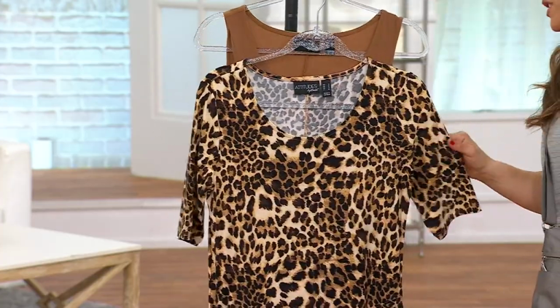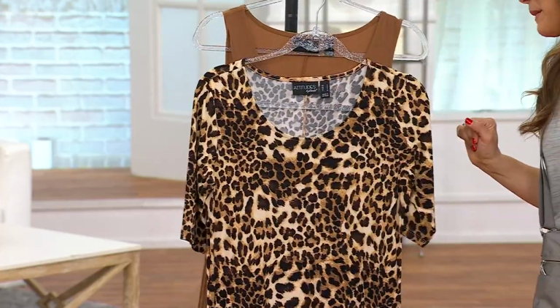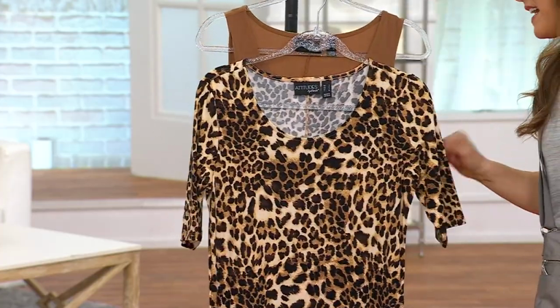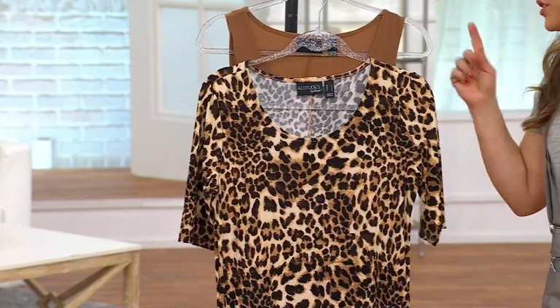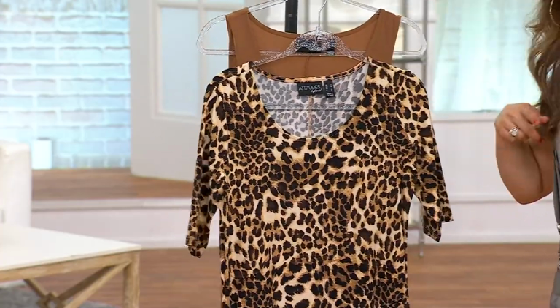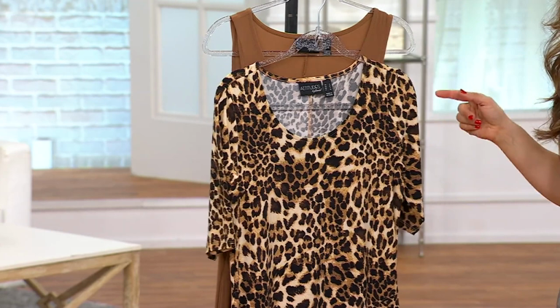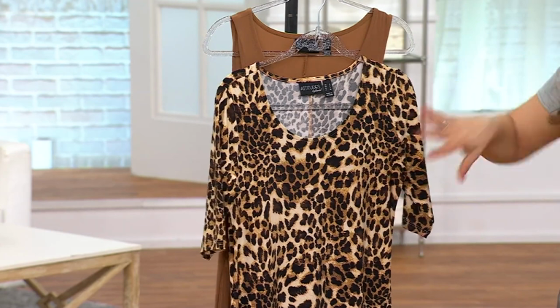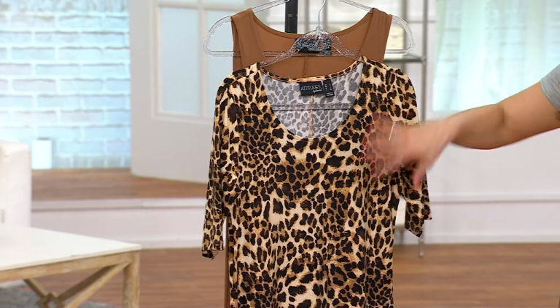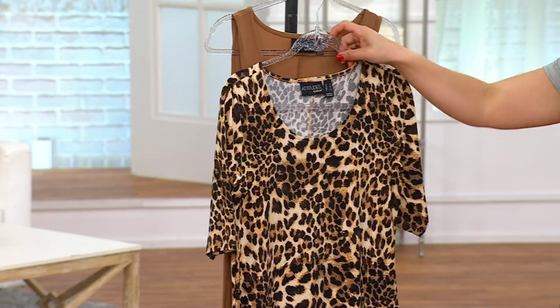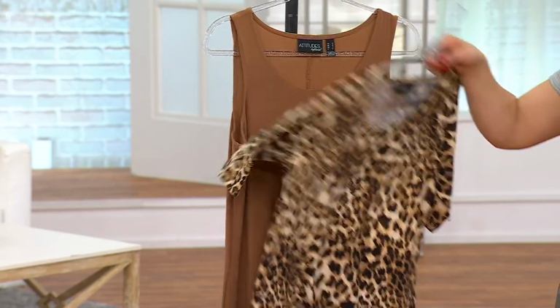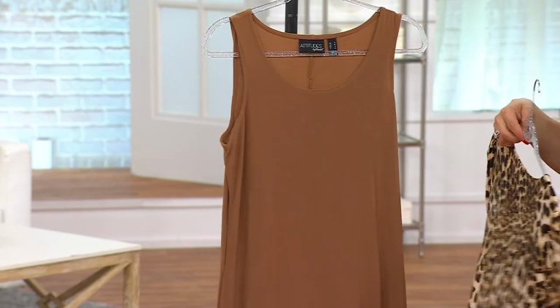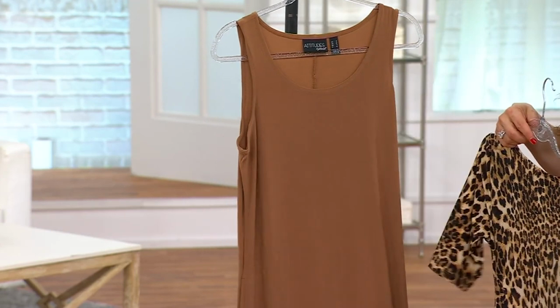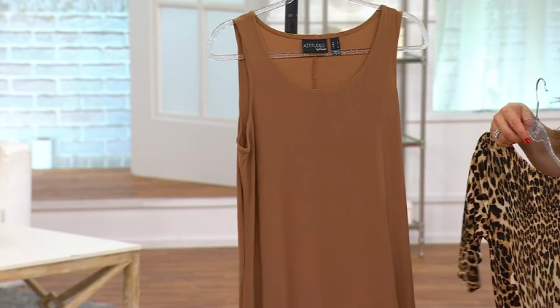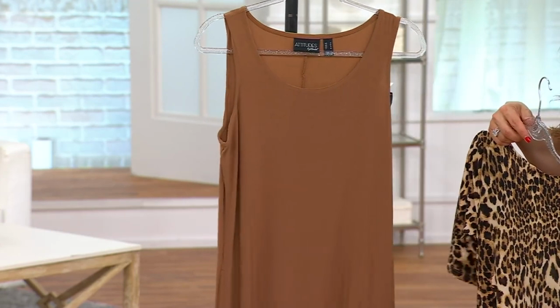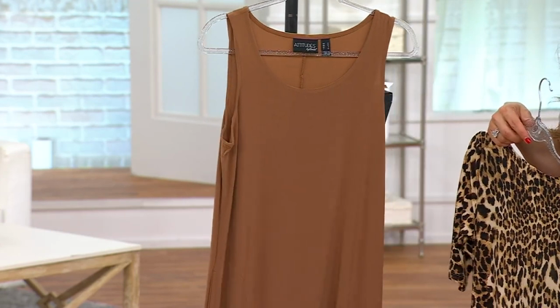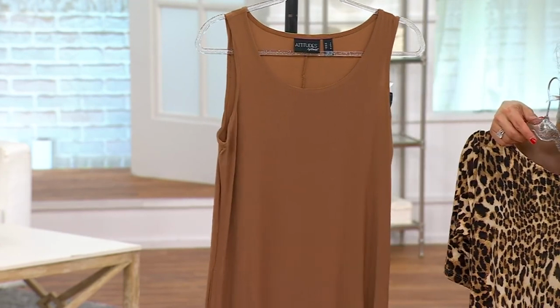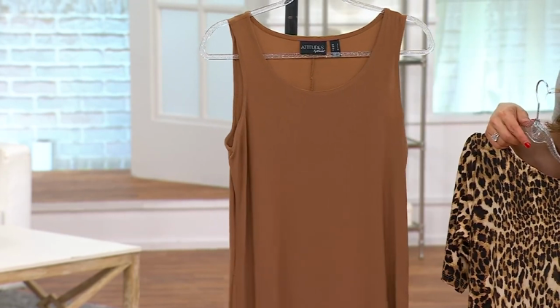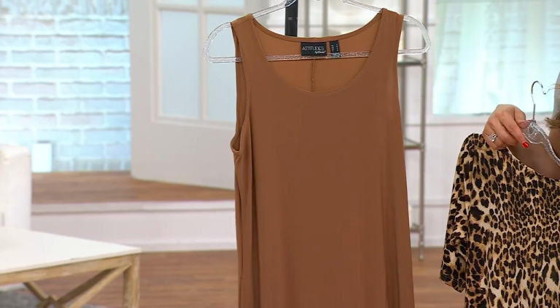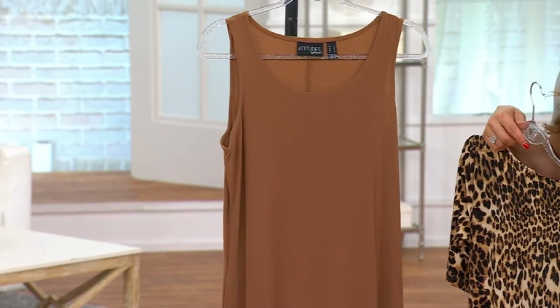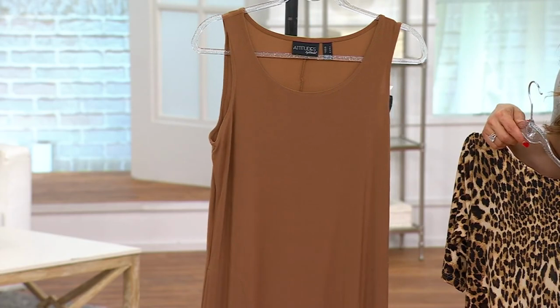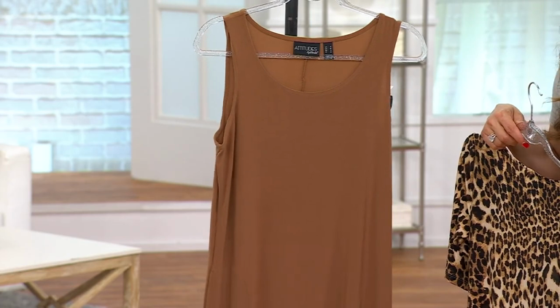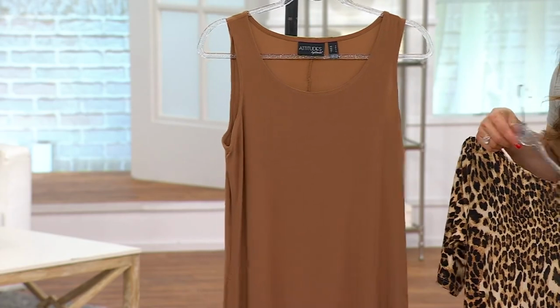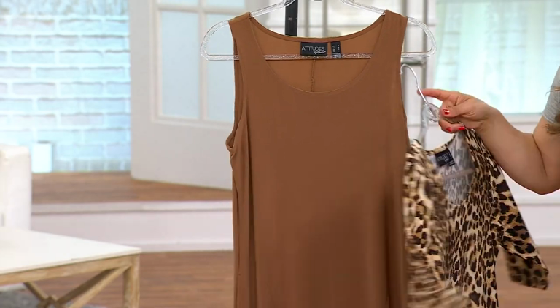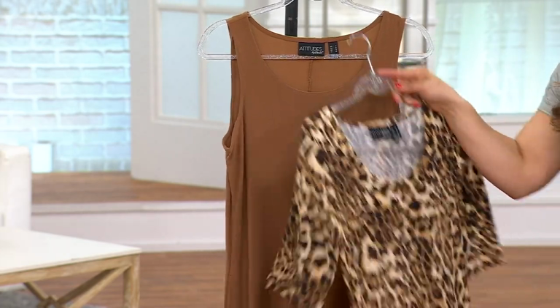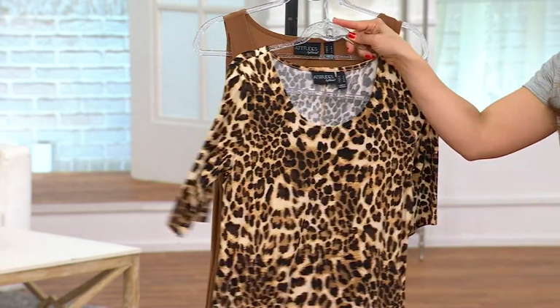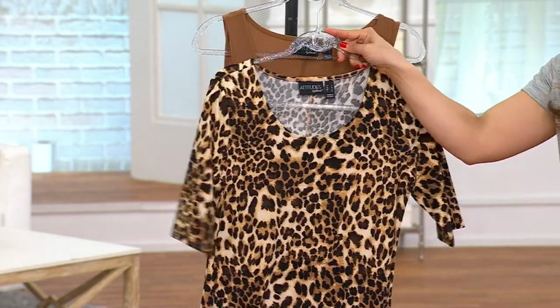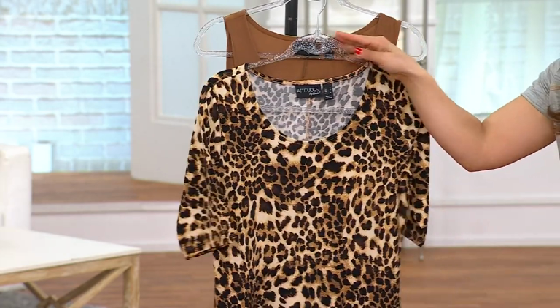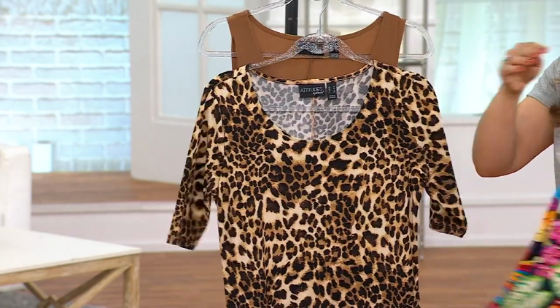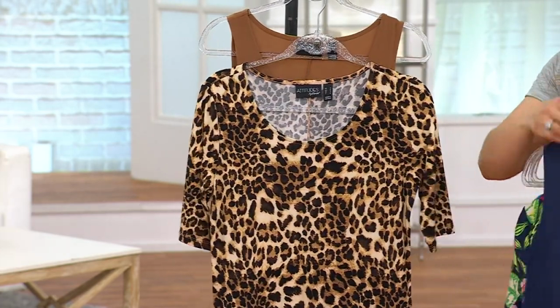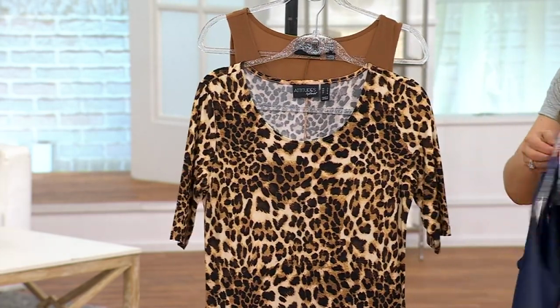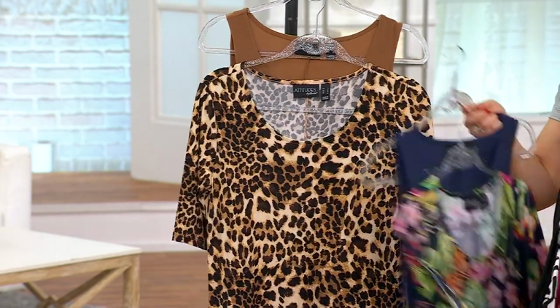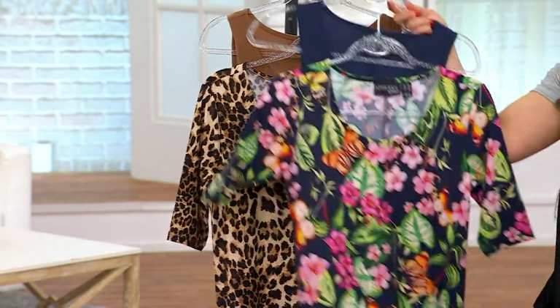I've got one more color palette — it's really limited. It's coconut and leopard: leopard print paired with coconut. Isn't that chic? That coconut one is a winner. $74.98 — we have petite, regular, and tall.